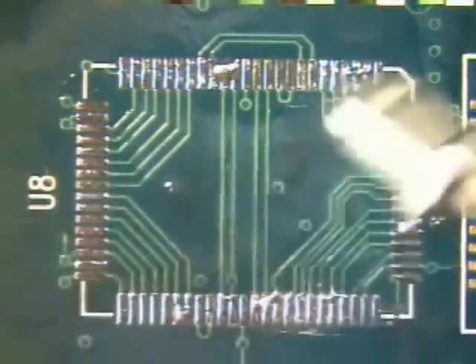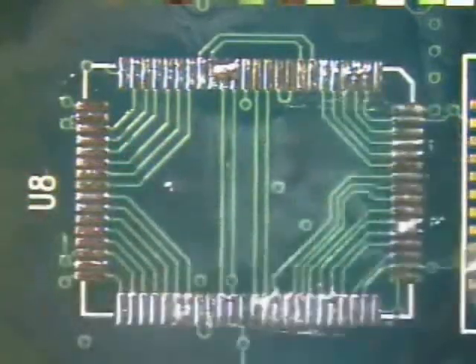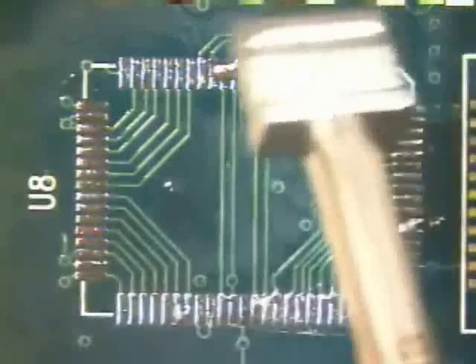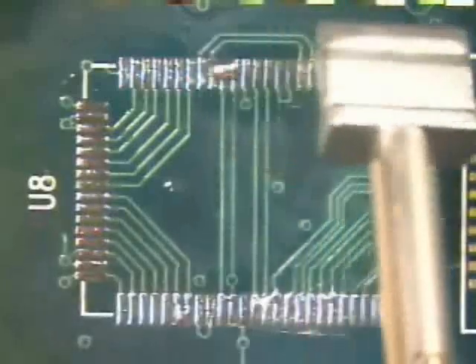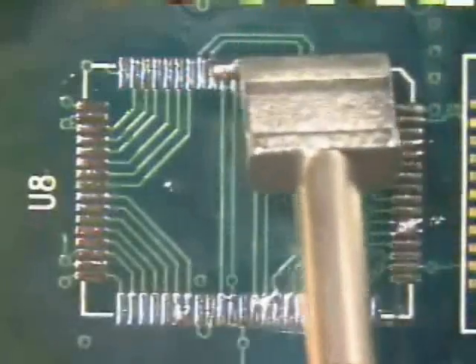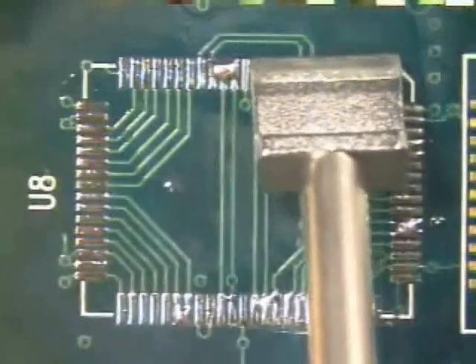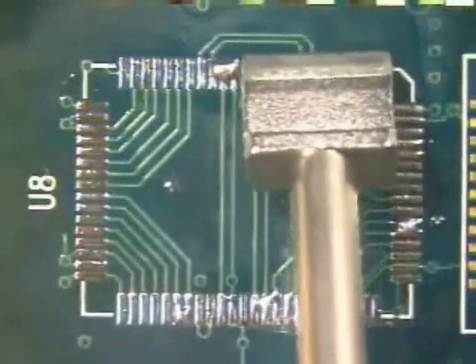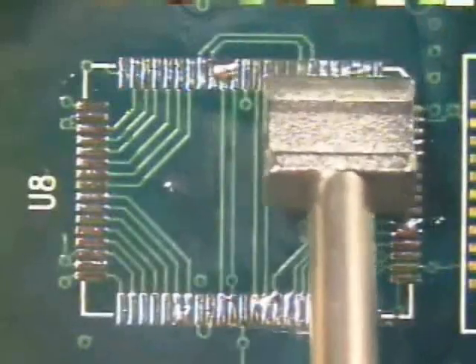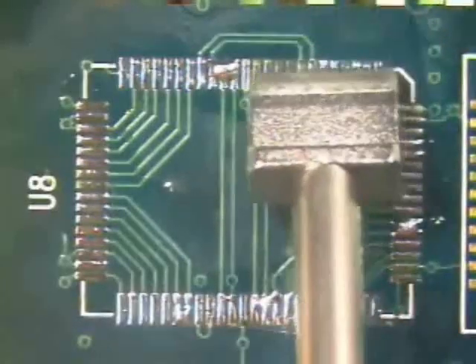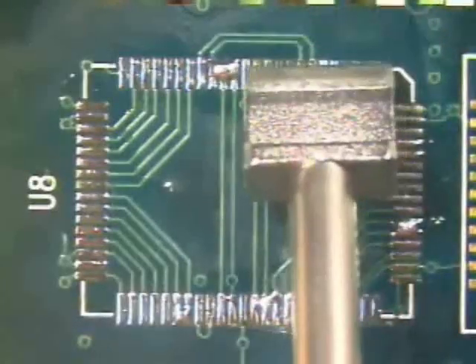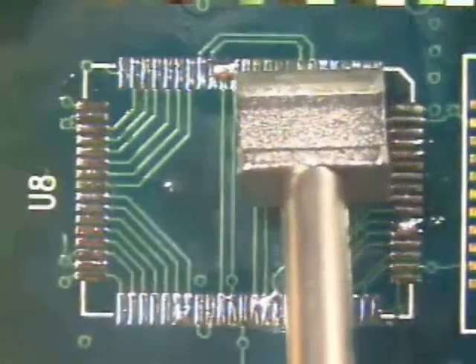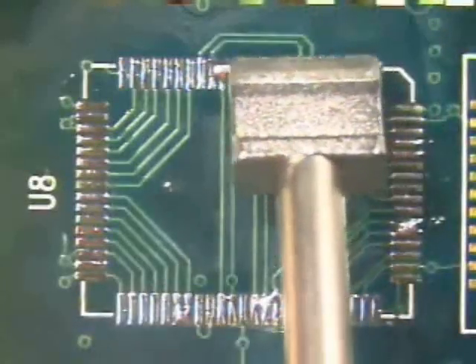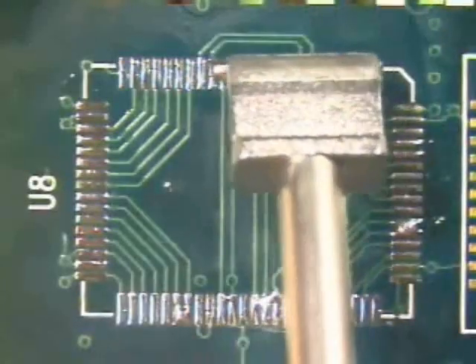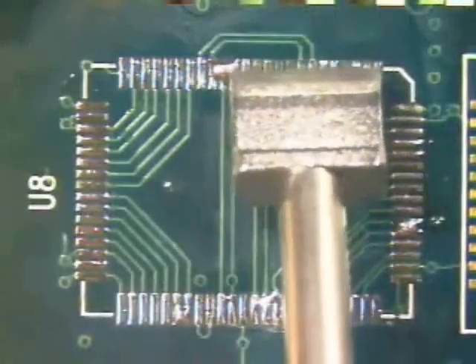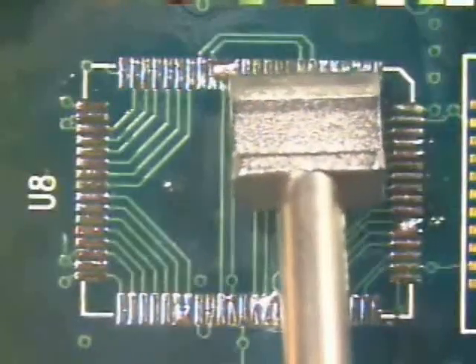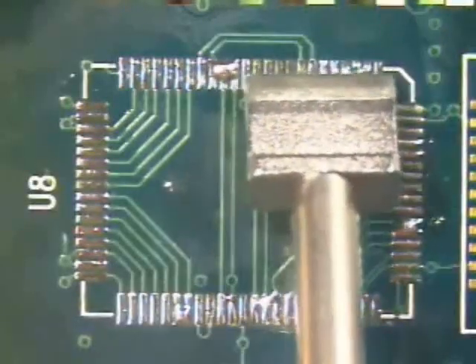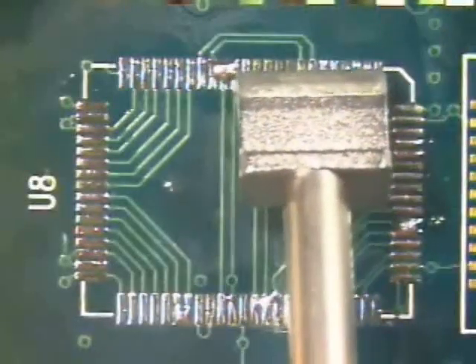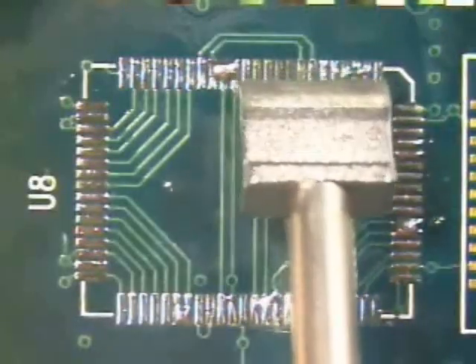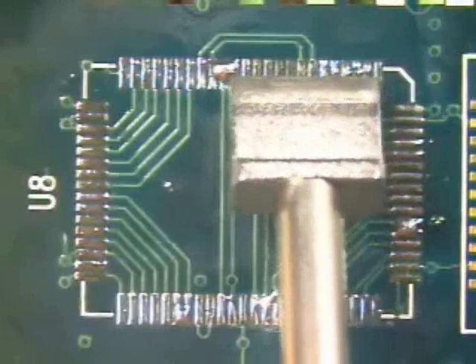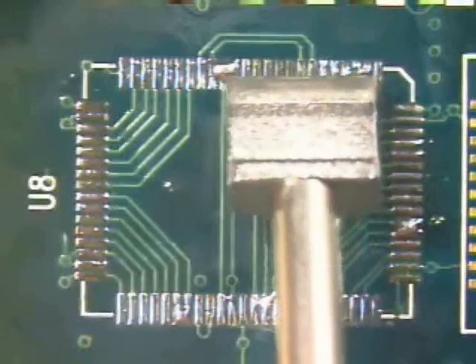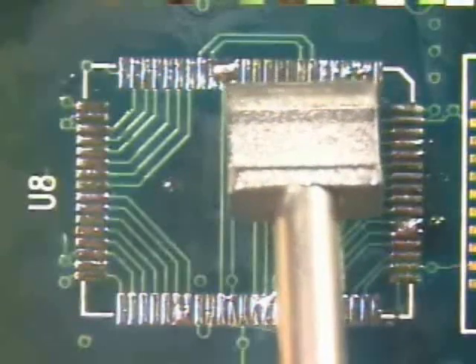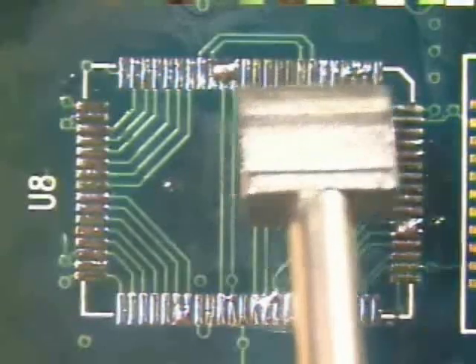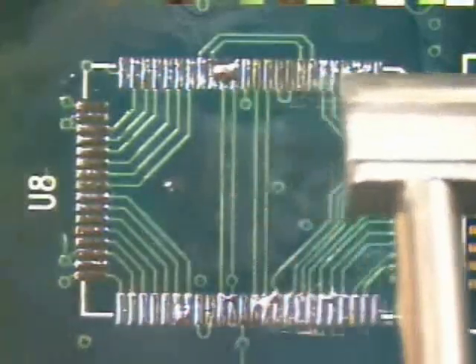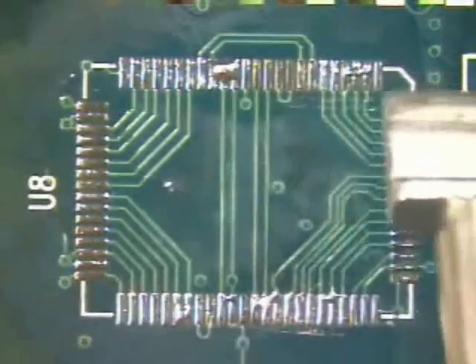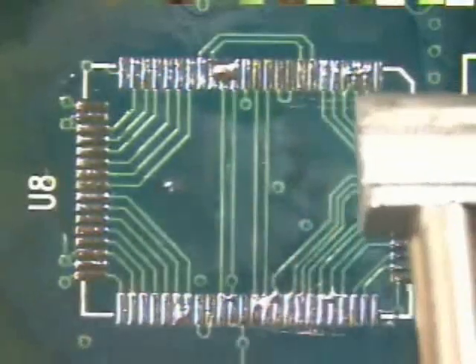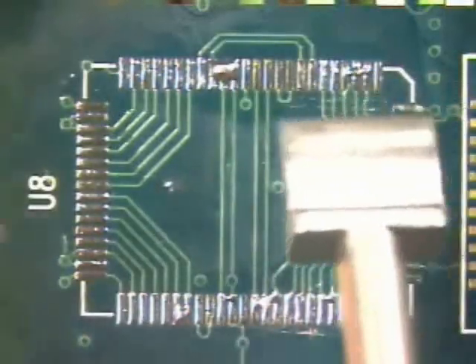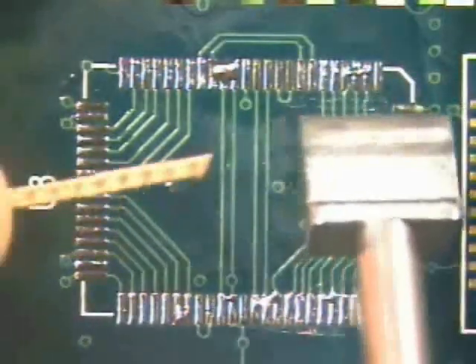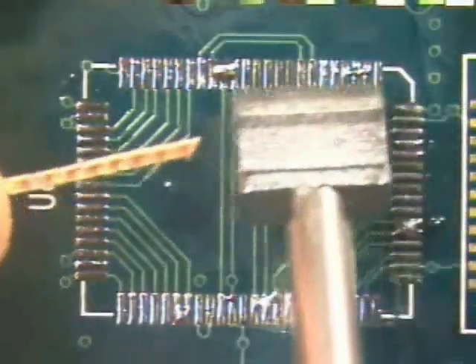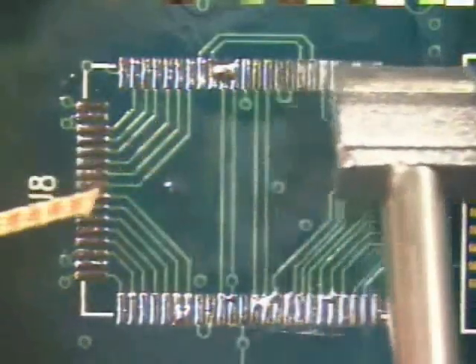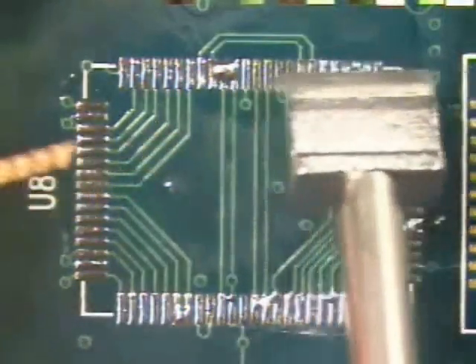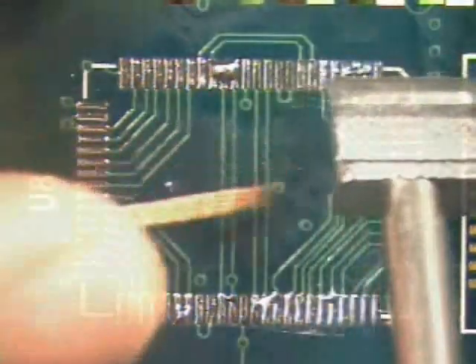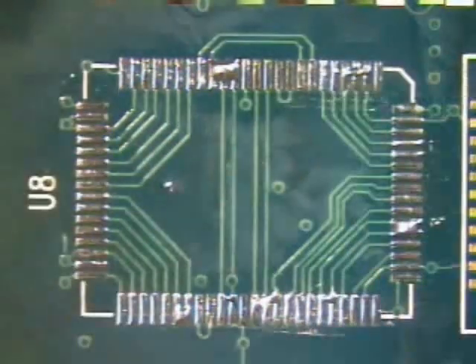Select a solder wick and tip that are similar in size to the pads being desoldered. If the wick or blade tip are too large, there is a risk of damage to the surrounding areas of the board.